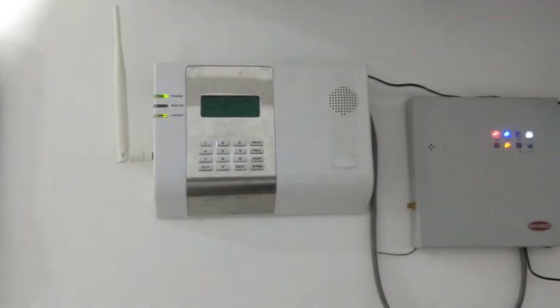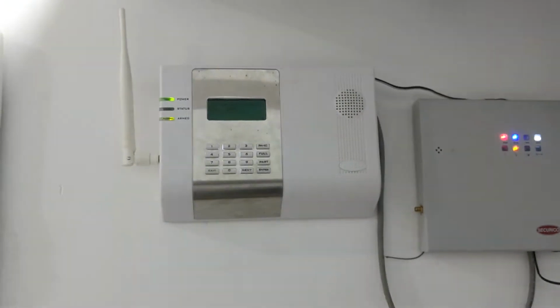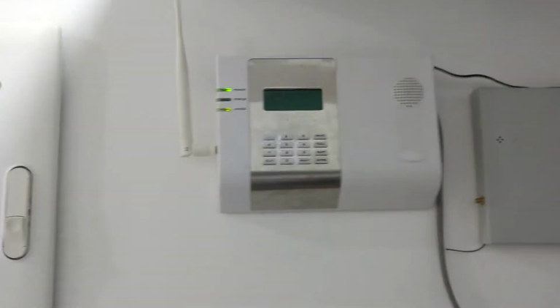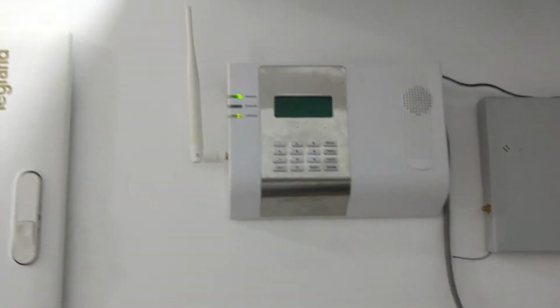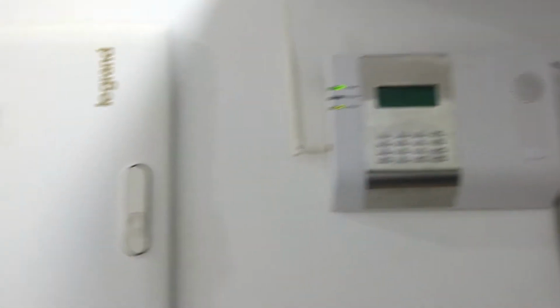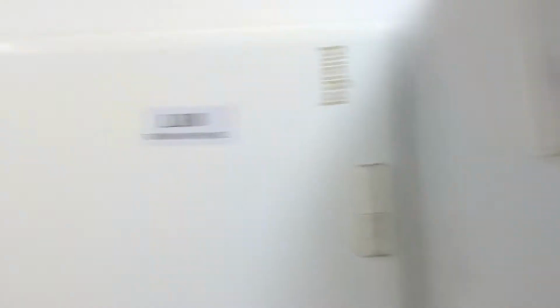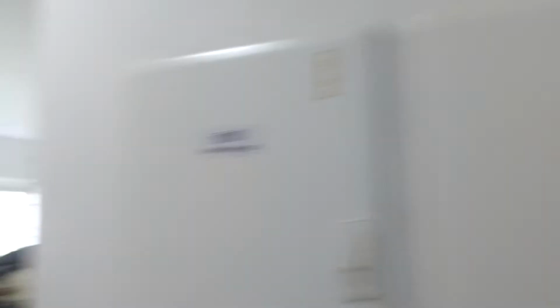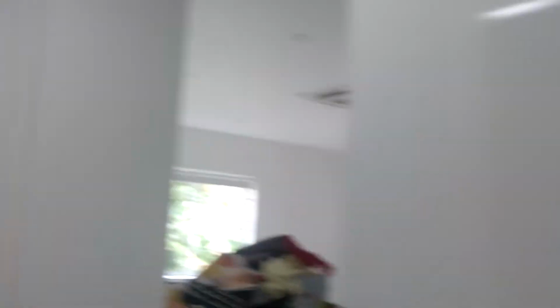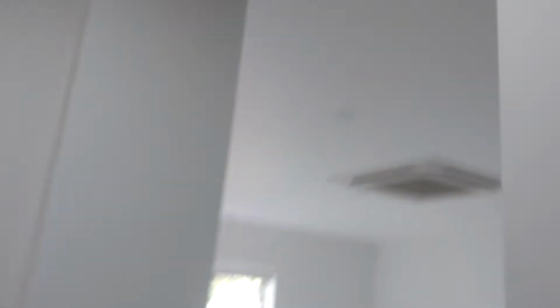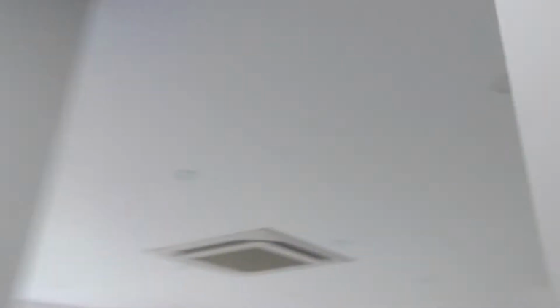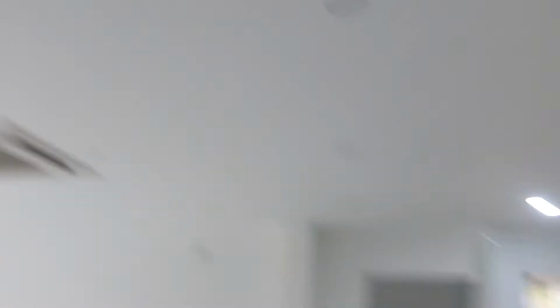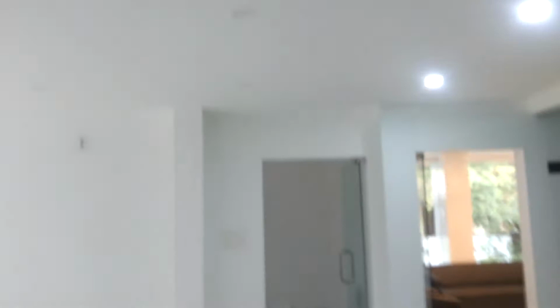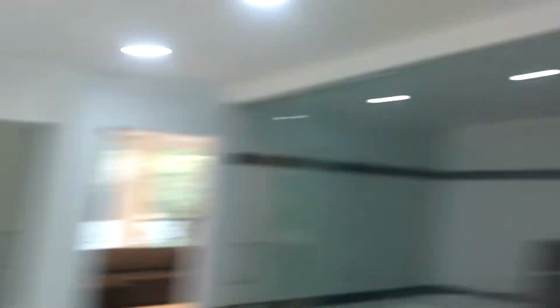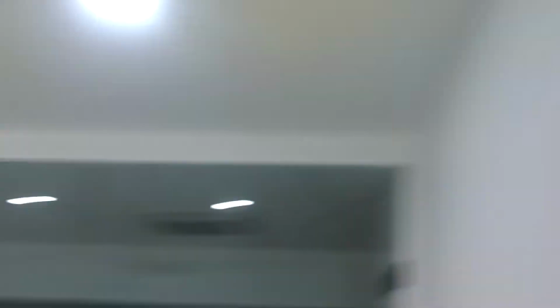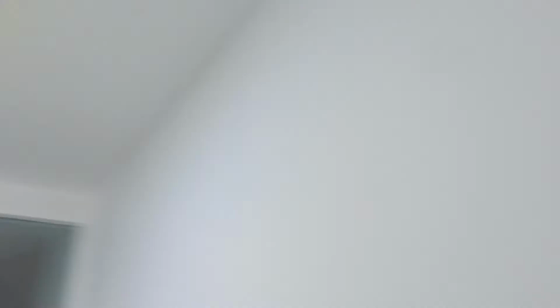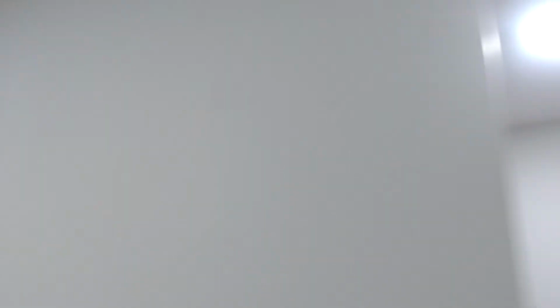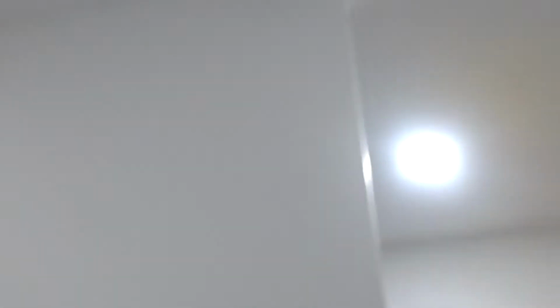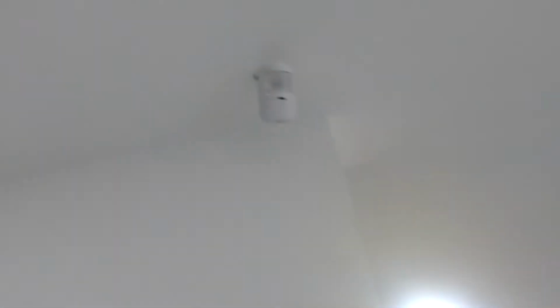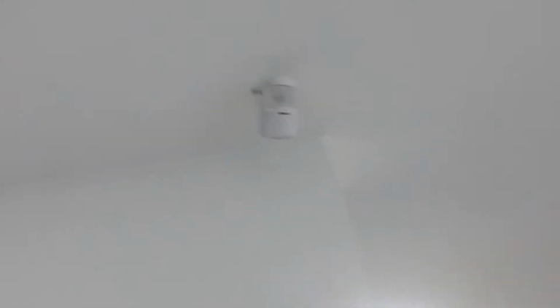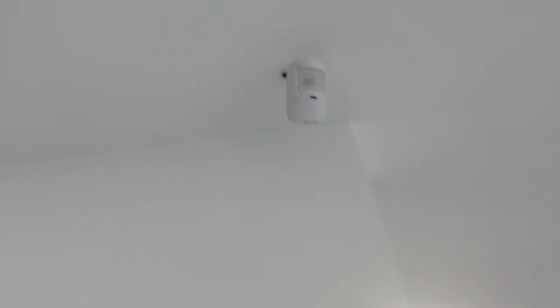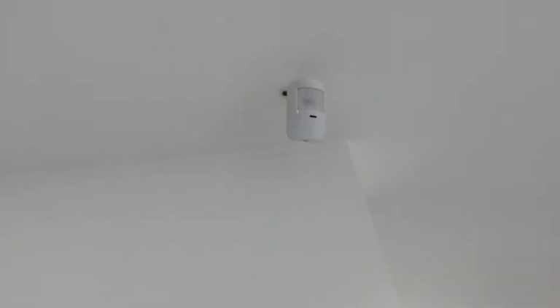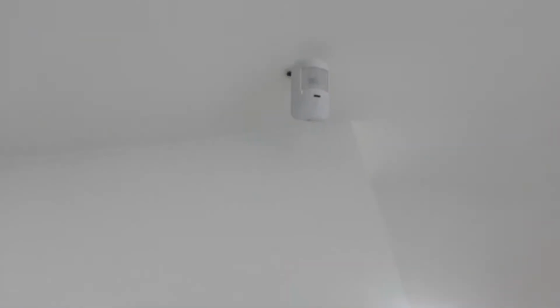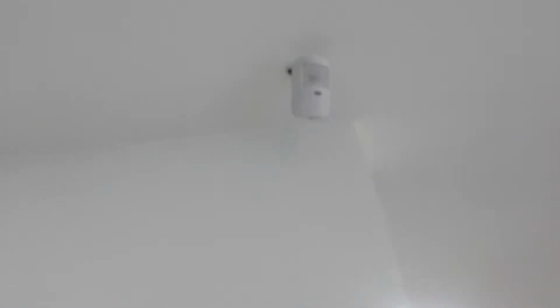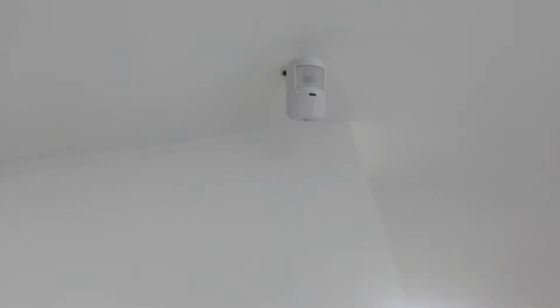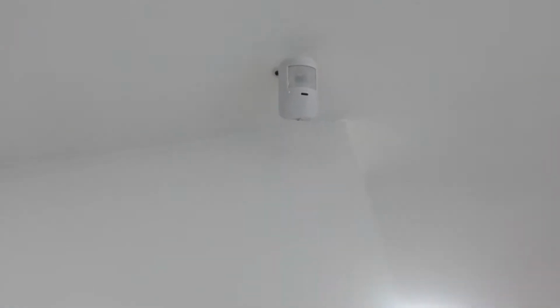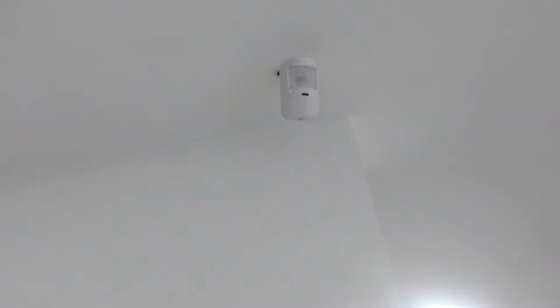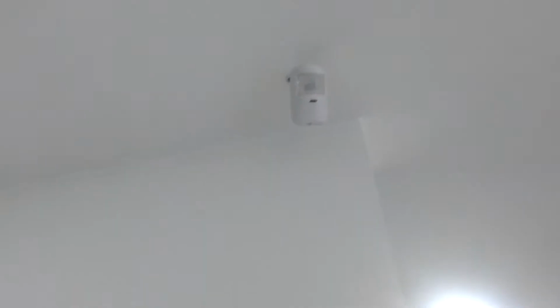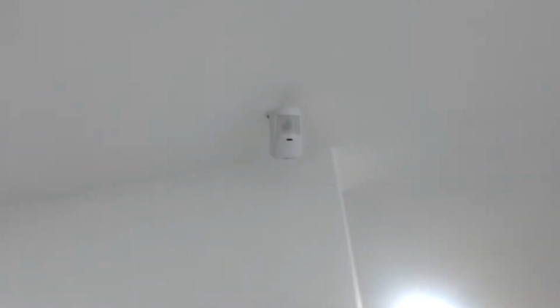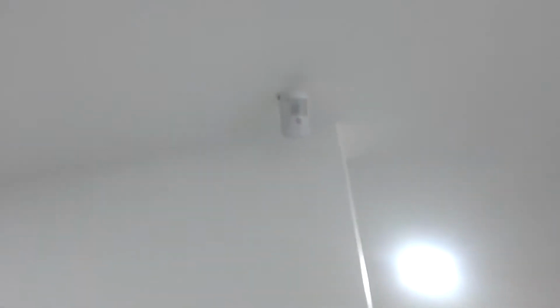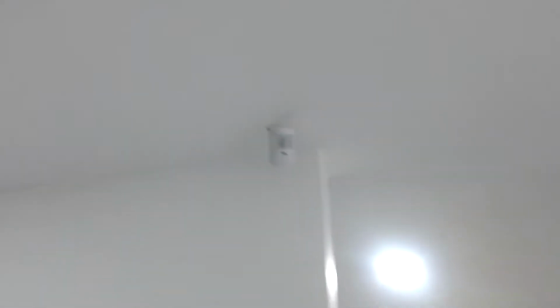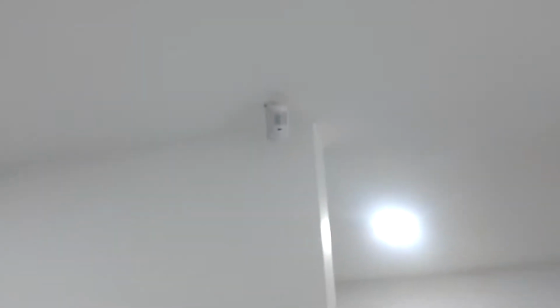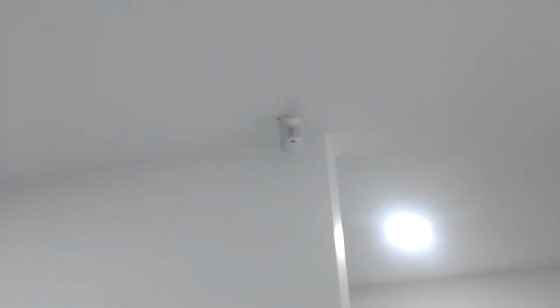Ok, let's show the demo. This is the PIR sensor. It is wireless, and when it detects us...